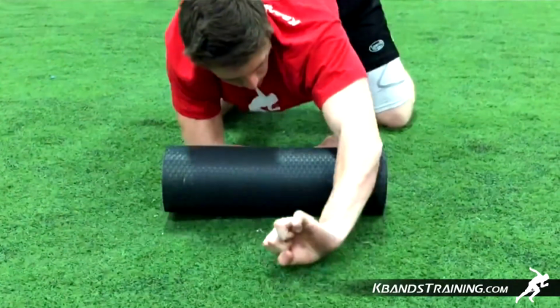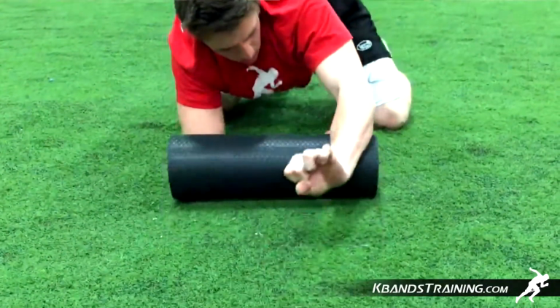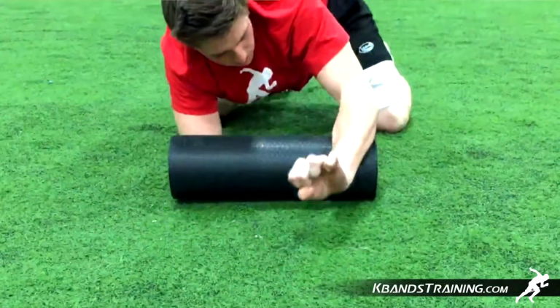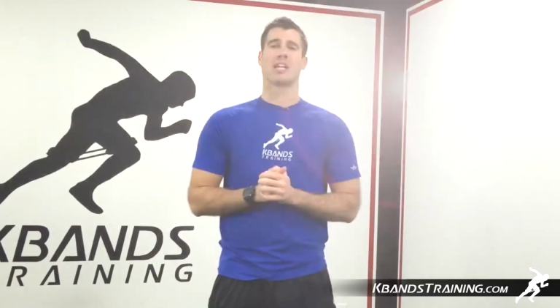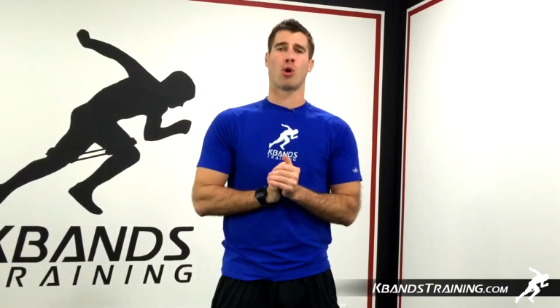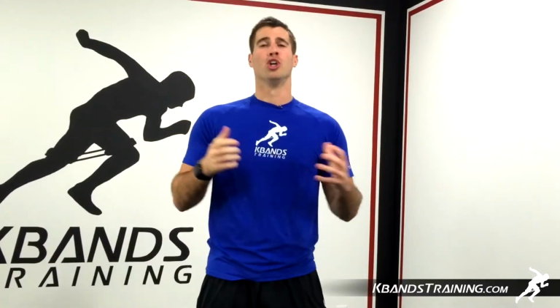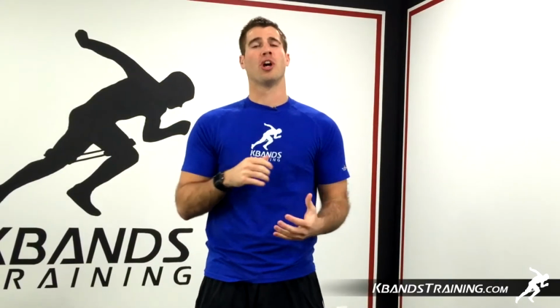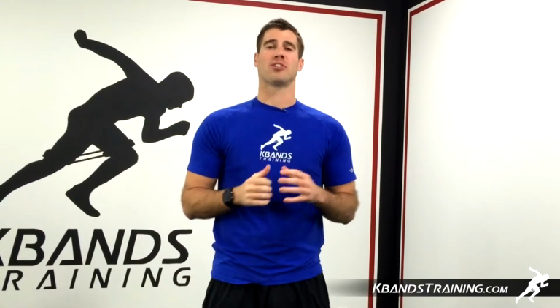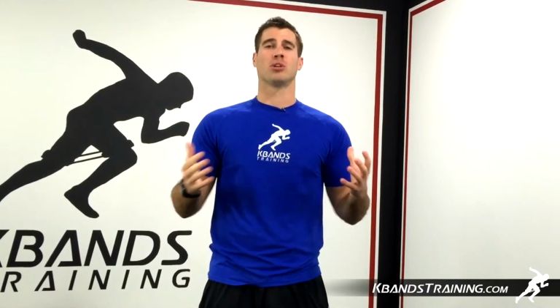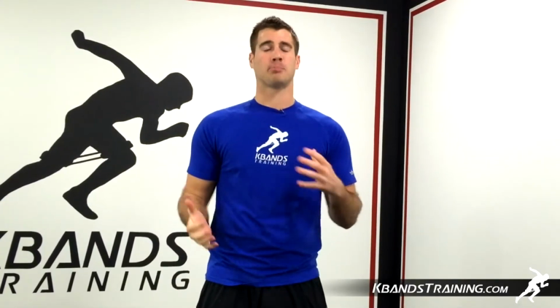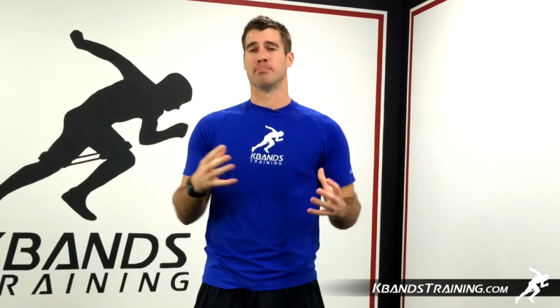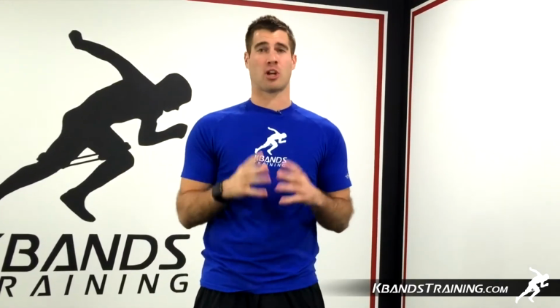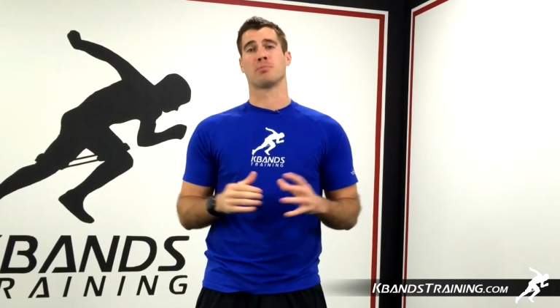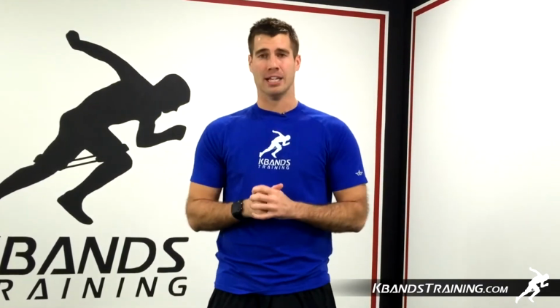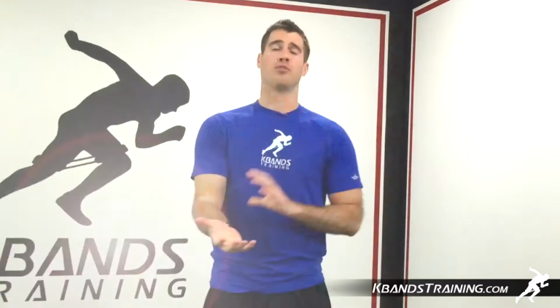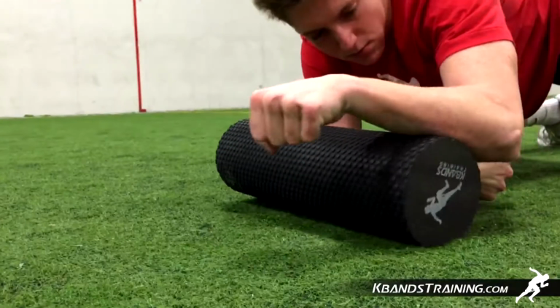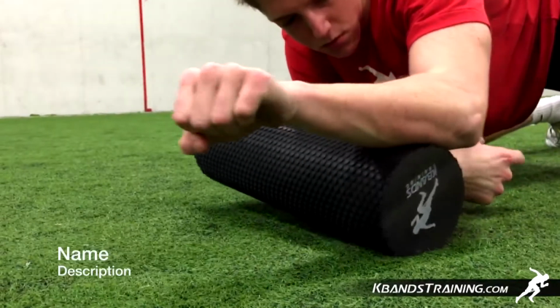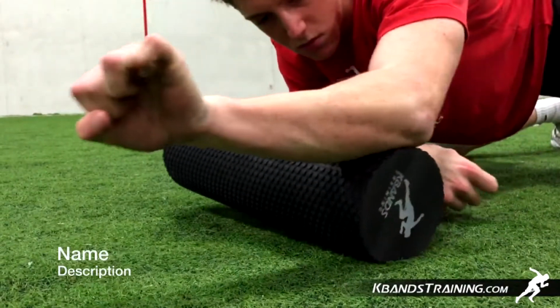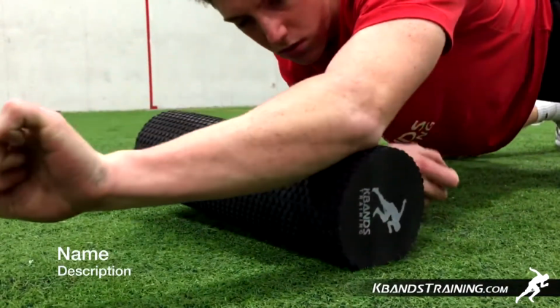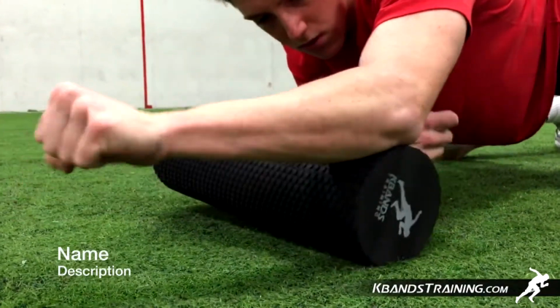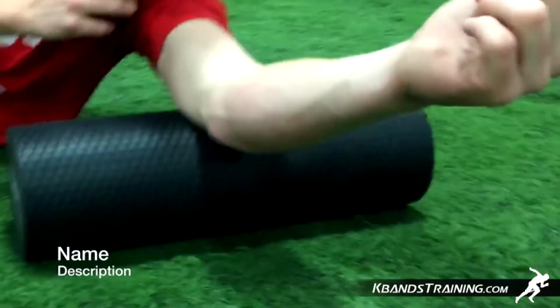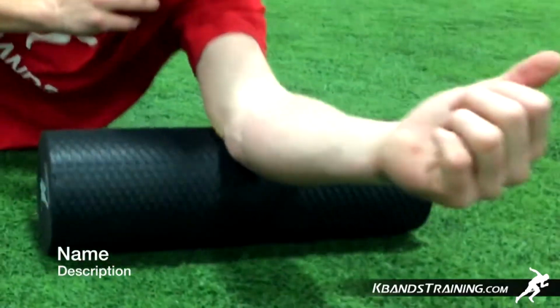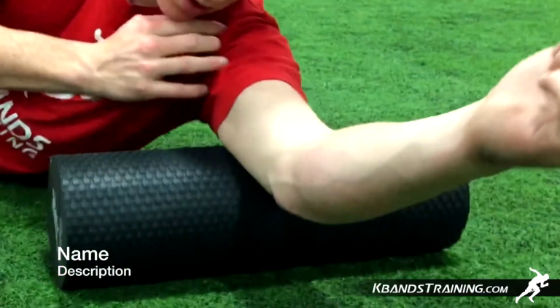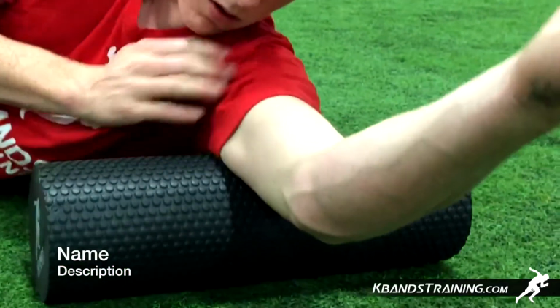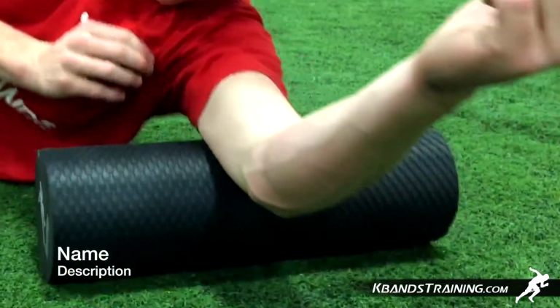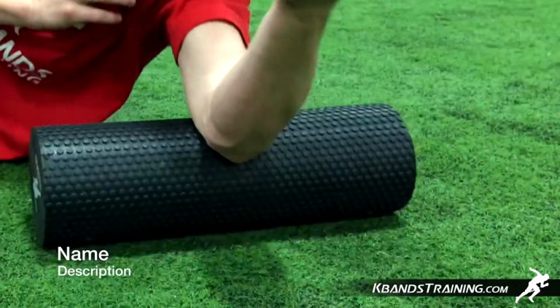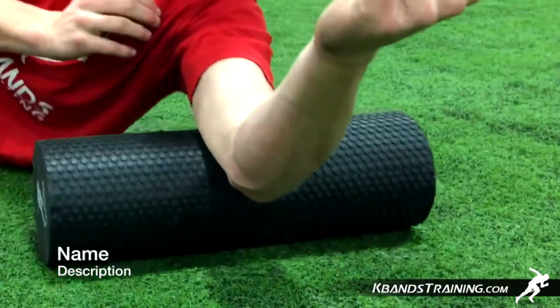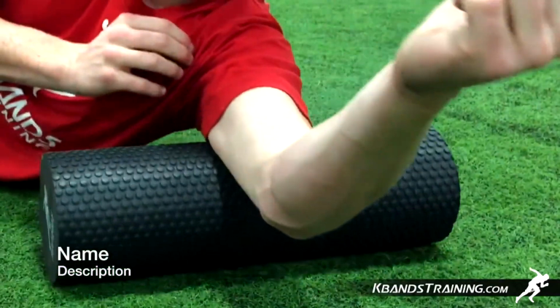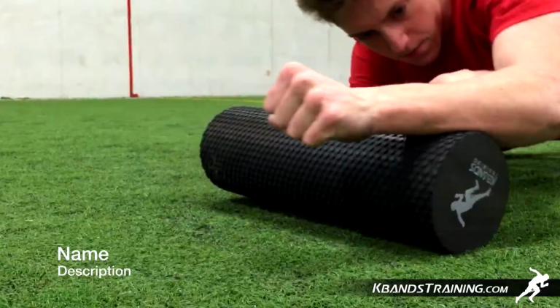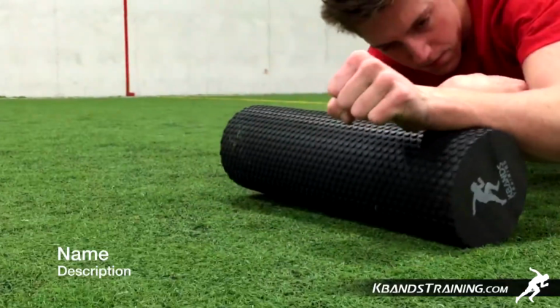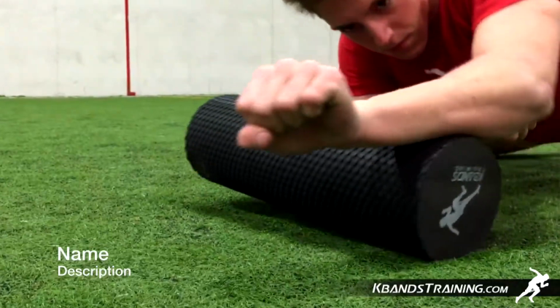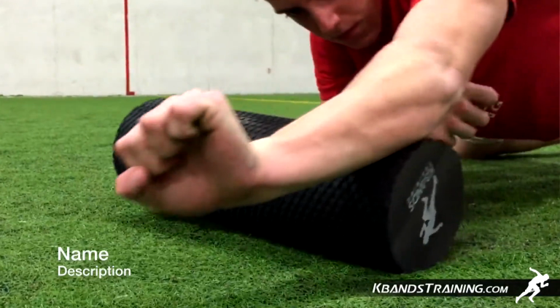As you get more comfortable with the recovery roller, you're going to notice that there are also tight spots in muscles that are close by. If you're working your forearm and you feel a lot of tension, check out the triceps video as well as the biceps video to learn how to roll out these areas as well.